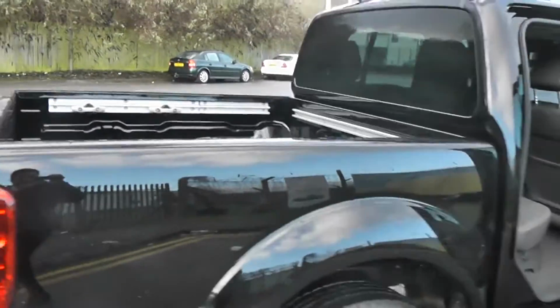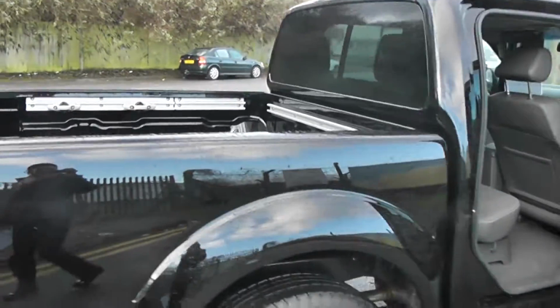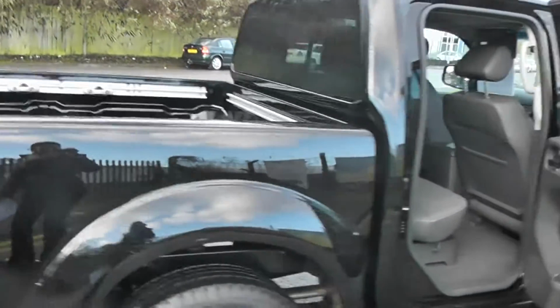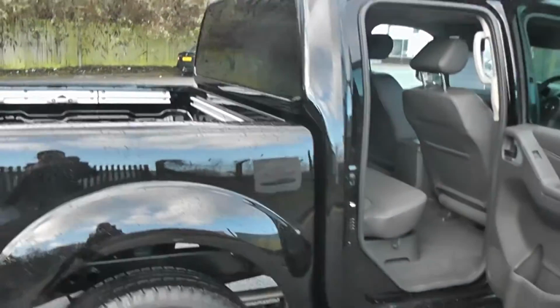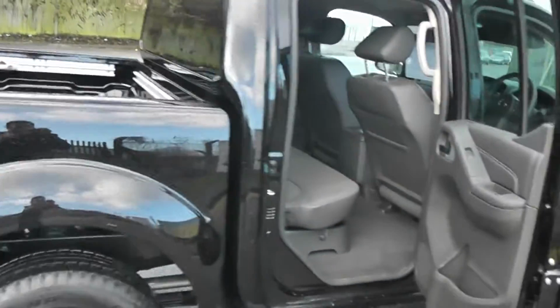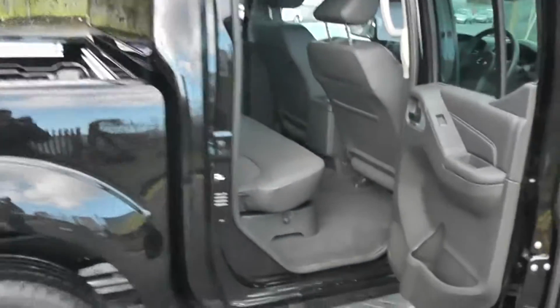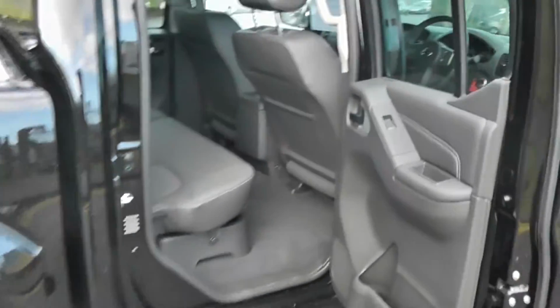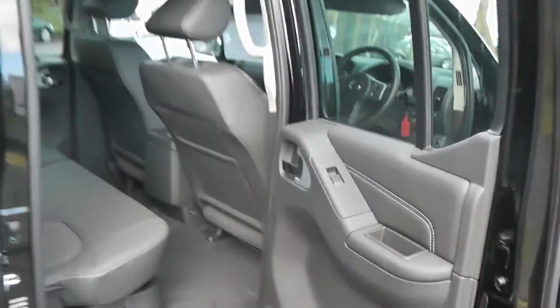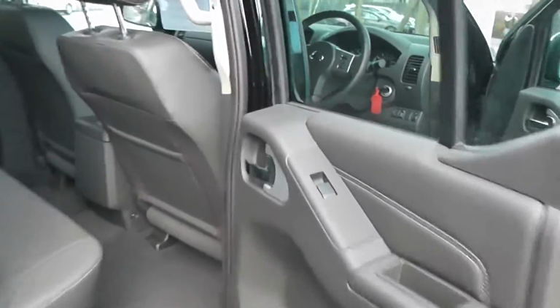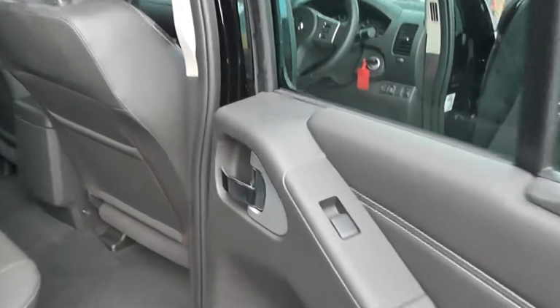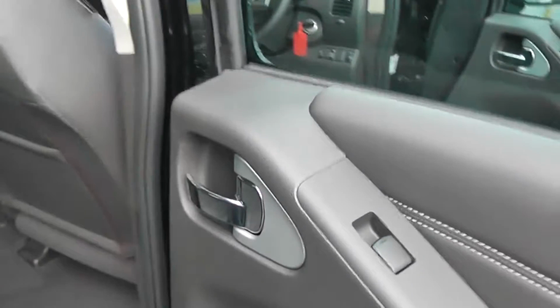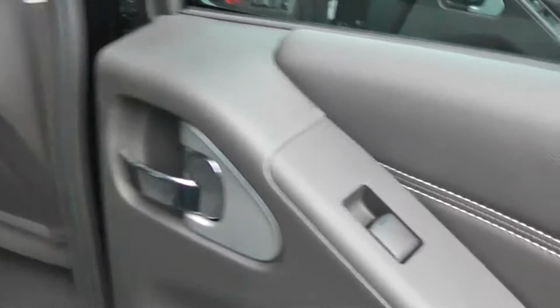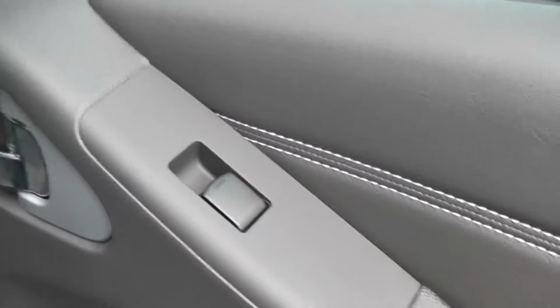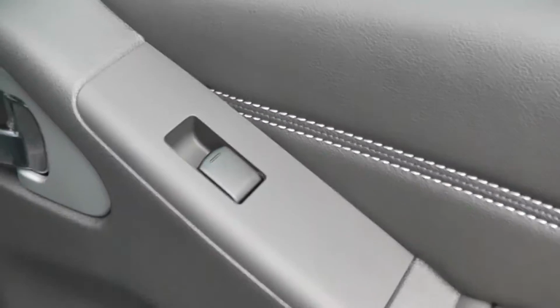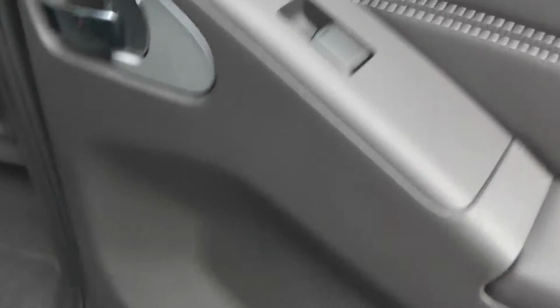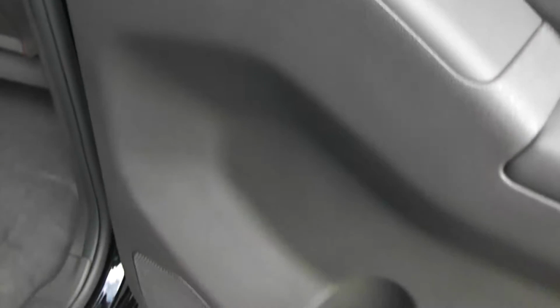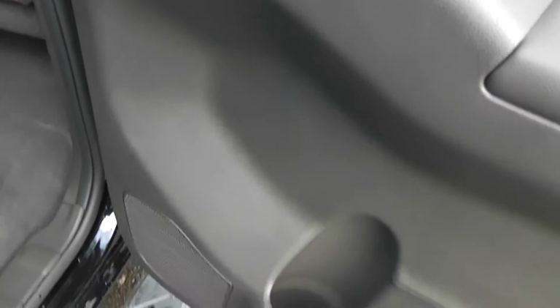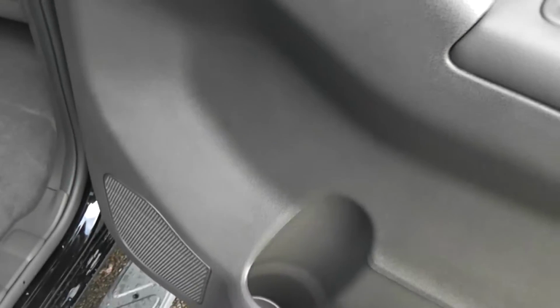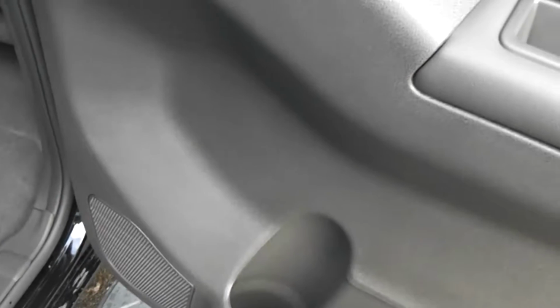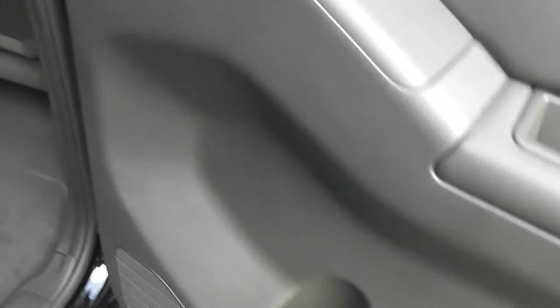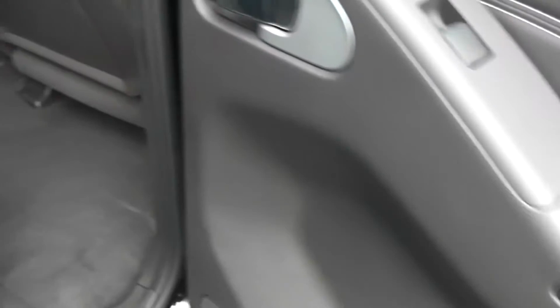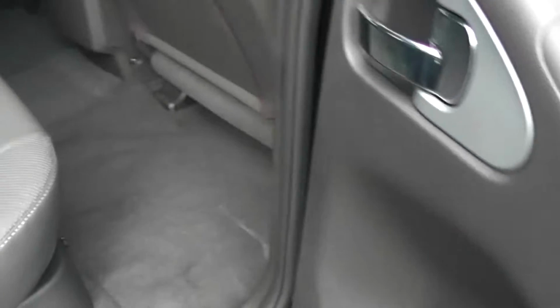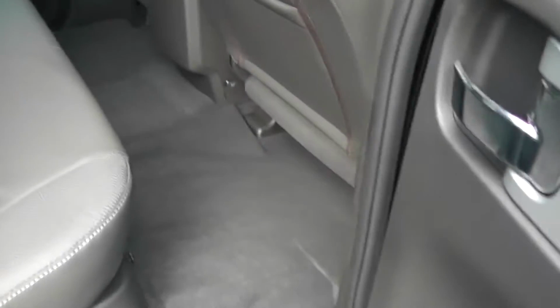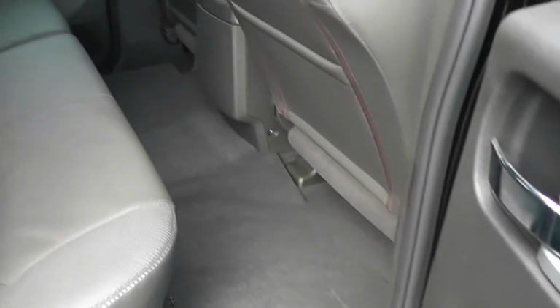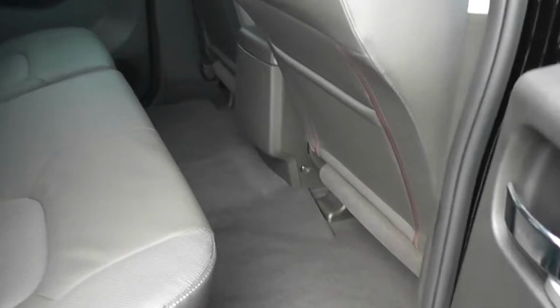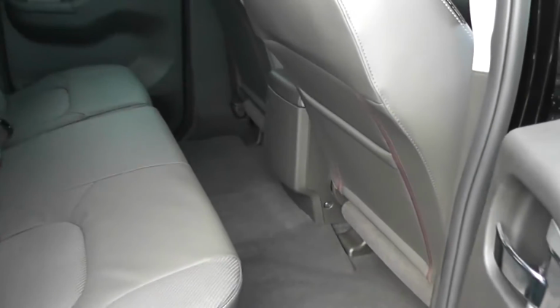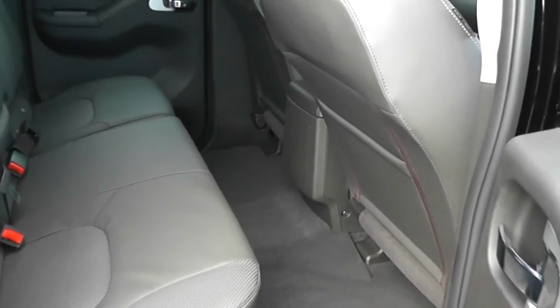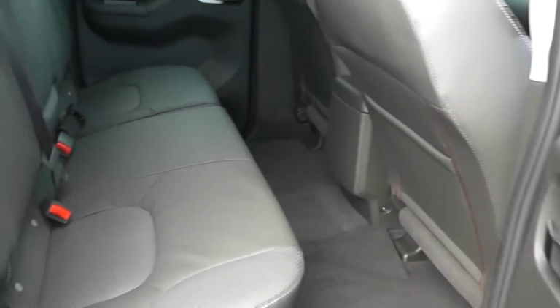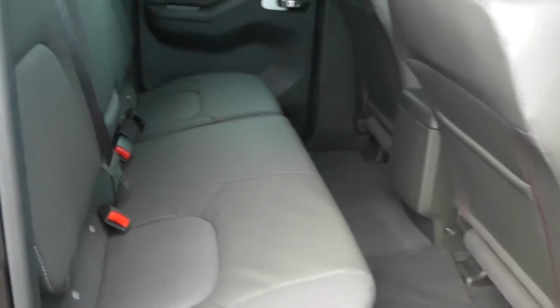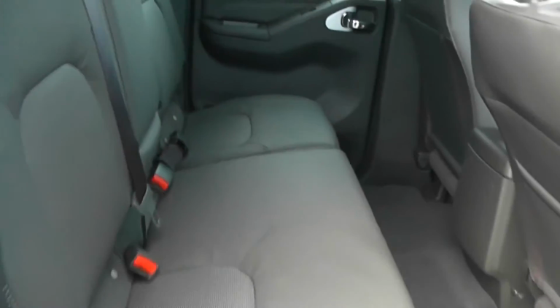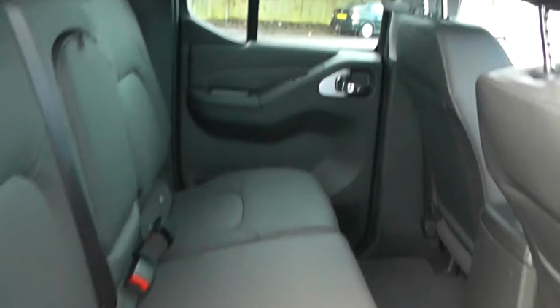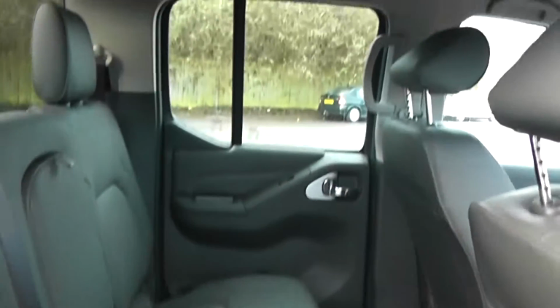To the side of the vehicle now, we have the chrome finish handles, electric windows and audio speakers in both doors. We have fantastic leg room and very spacious head room.